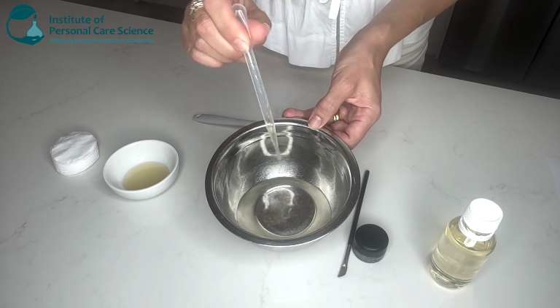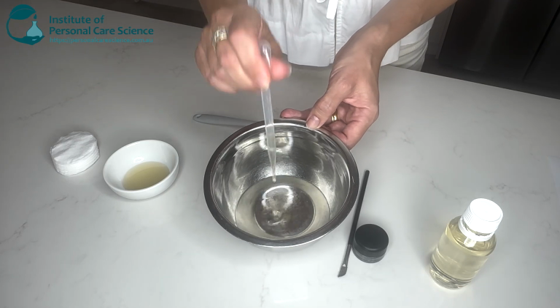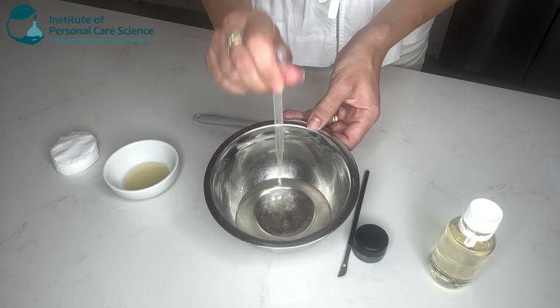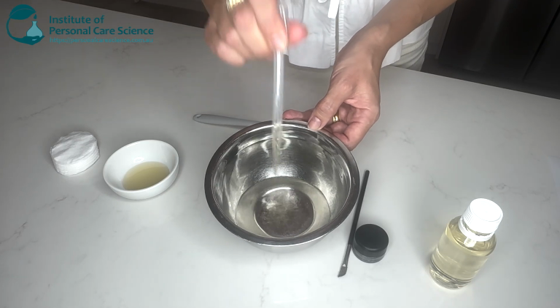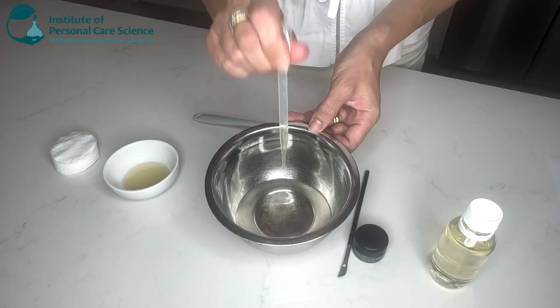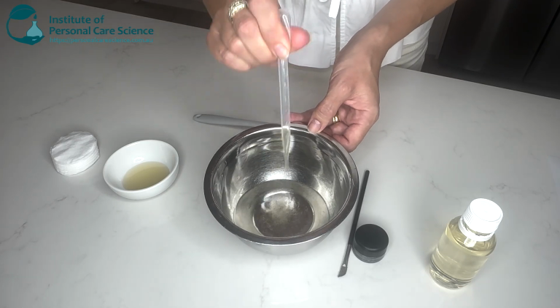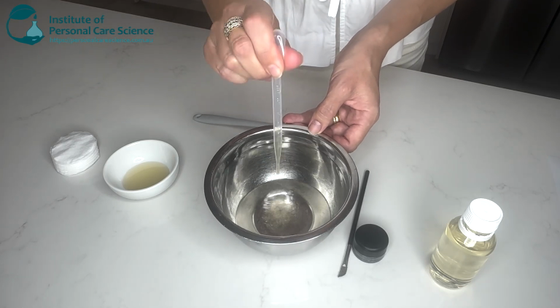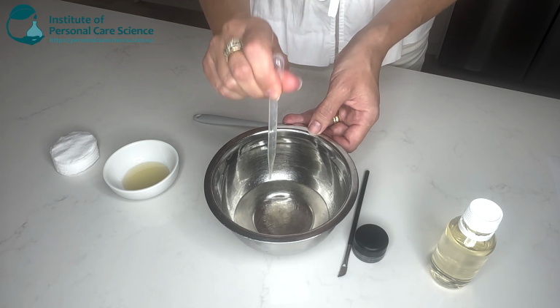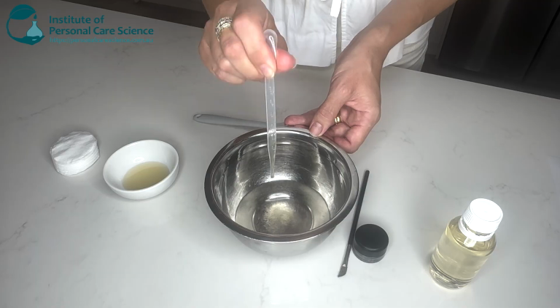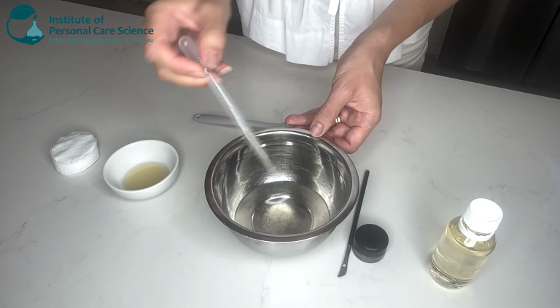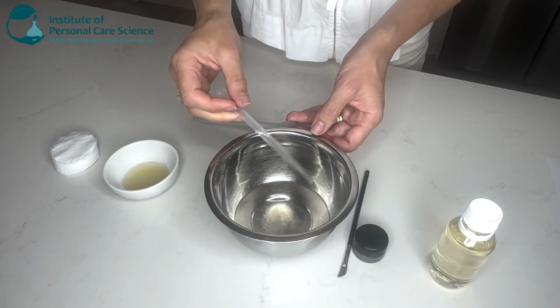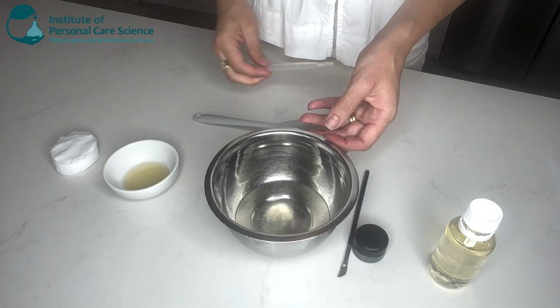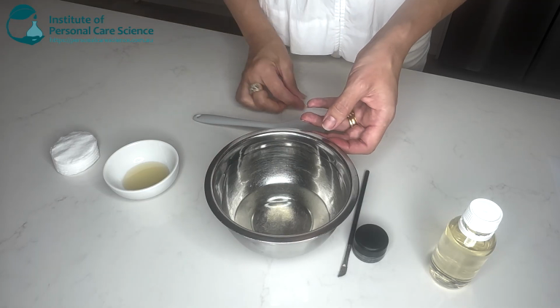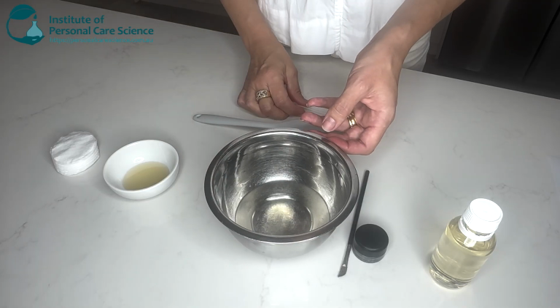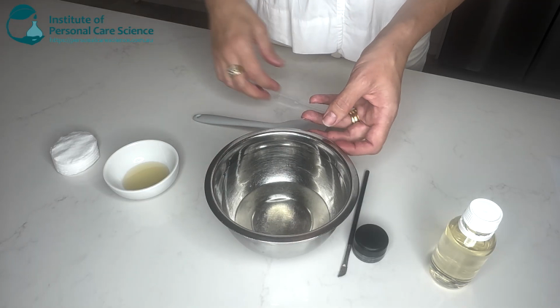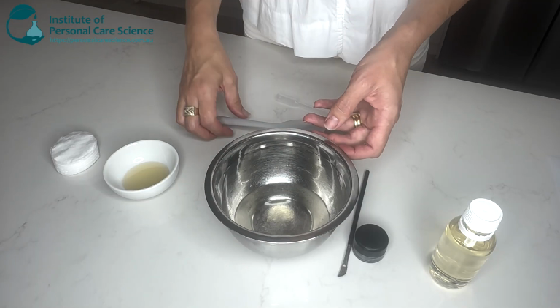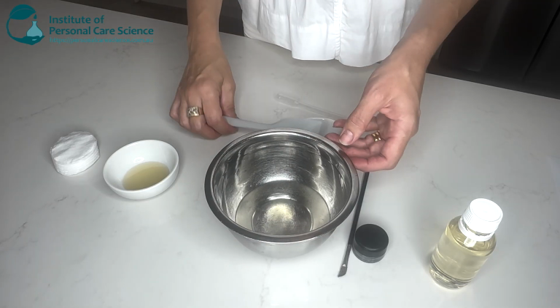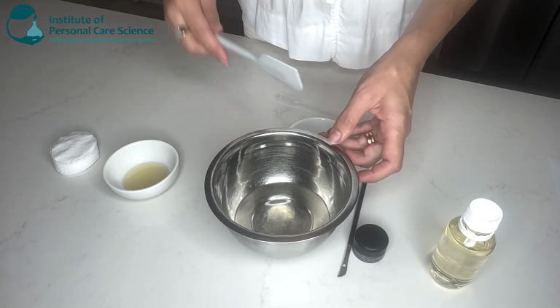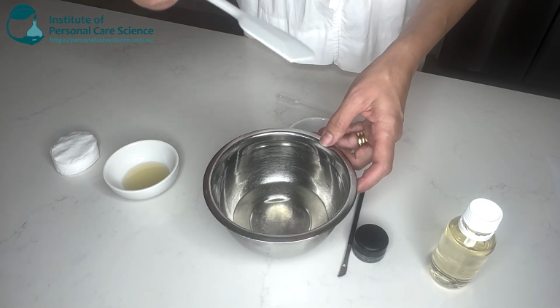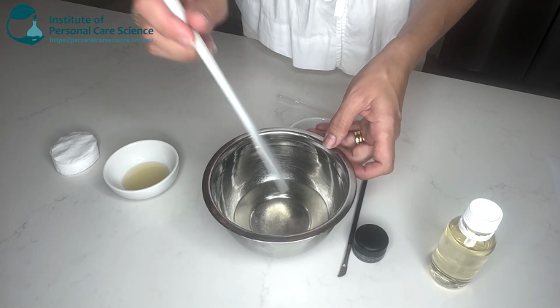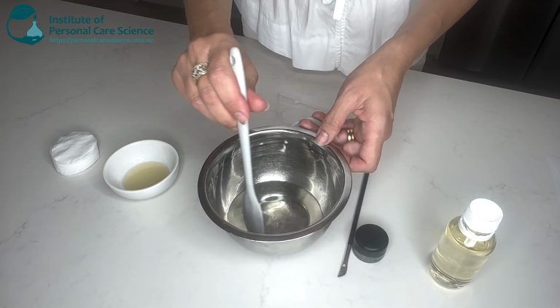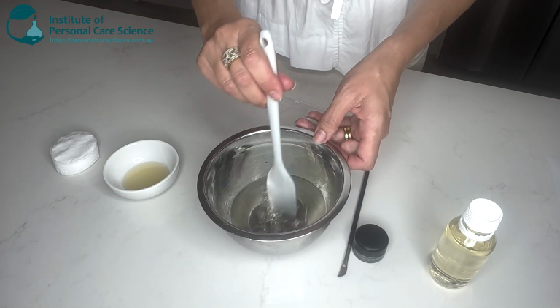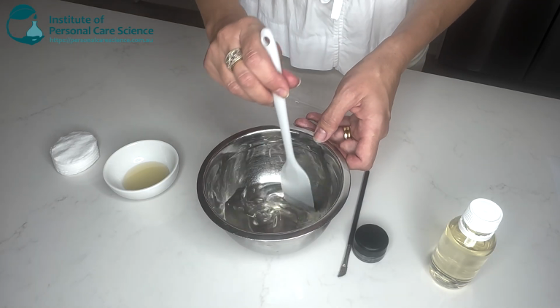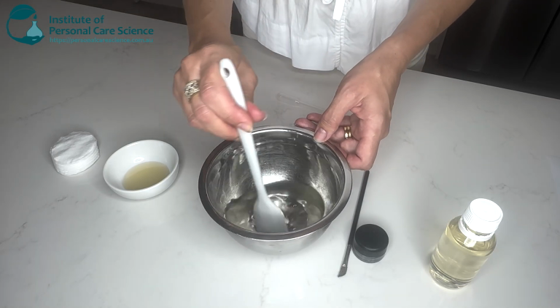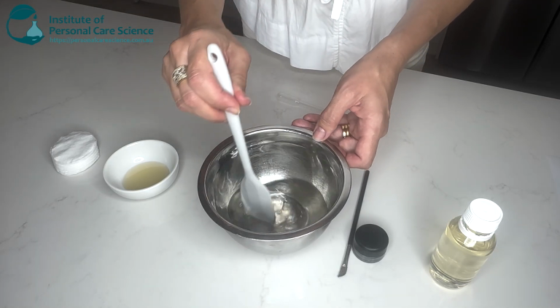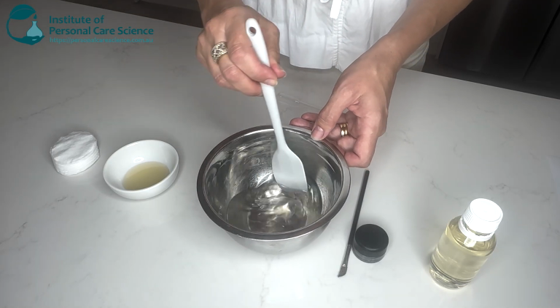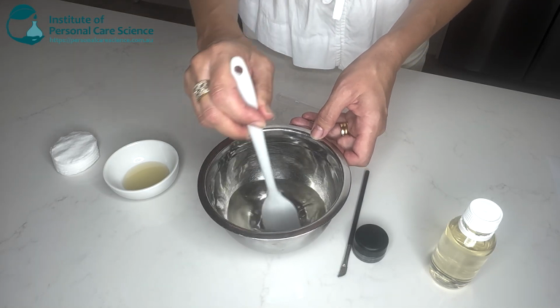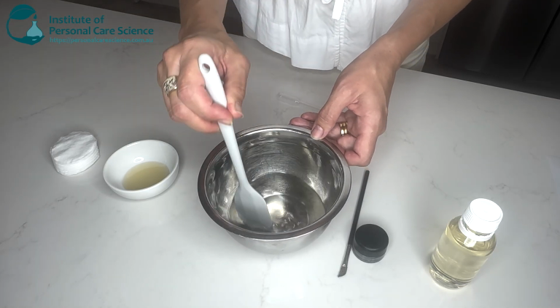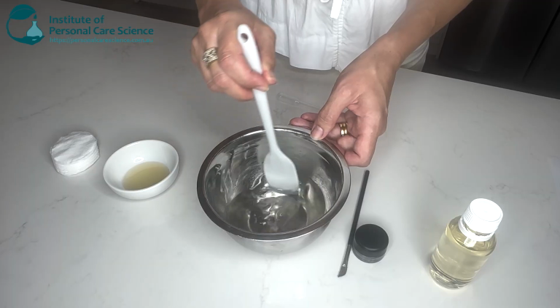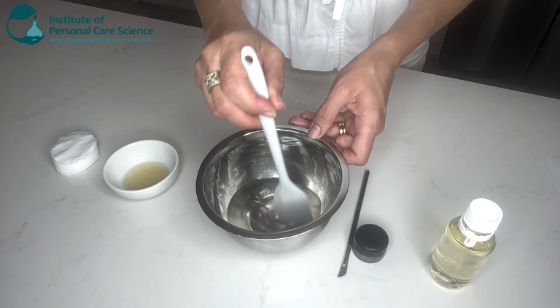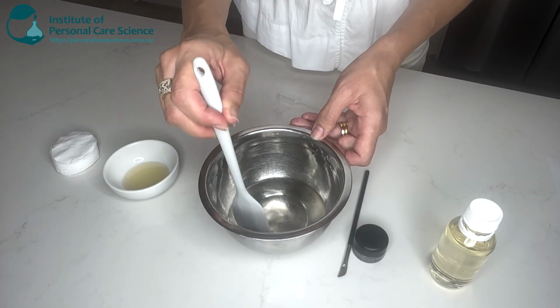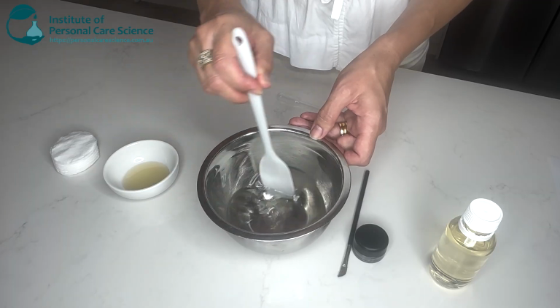So I'll just pop some of that in there and combine it gently, just under low shear.